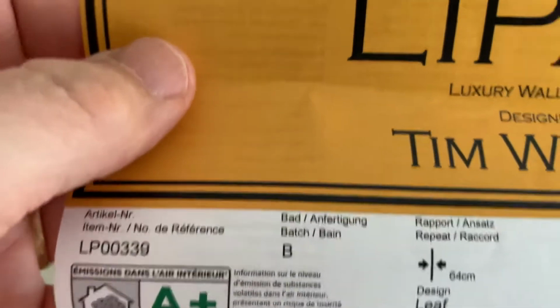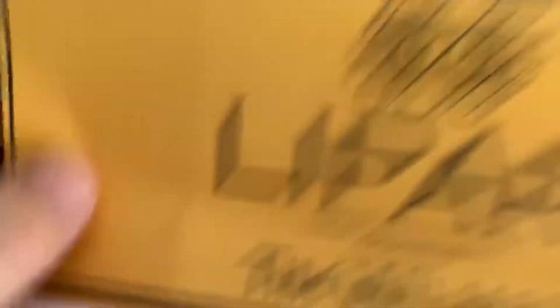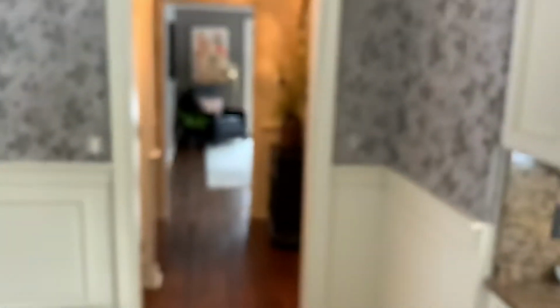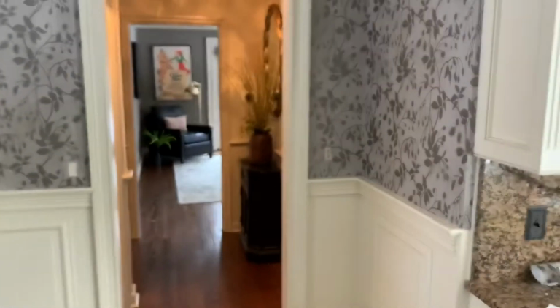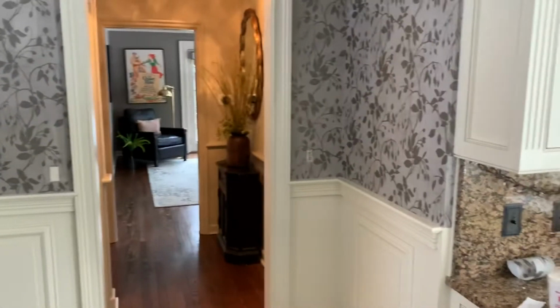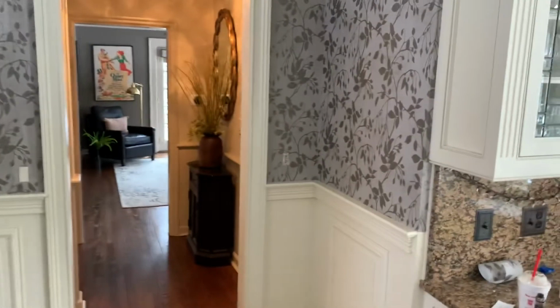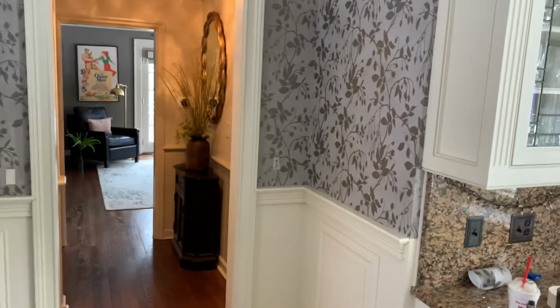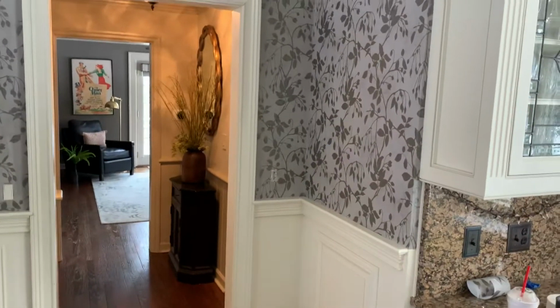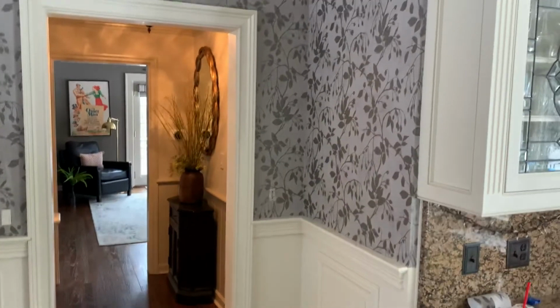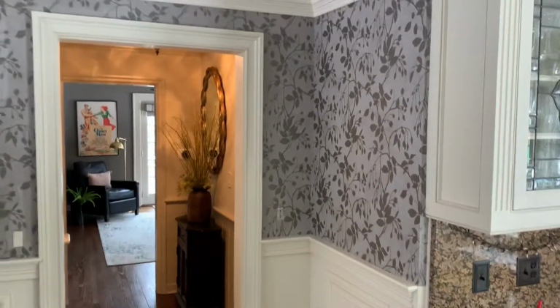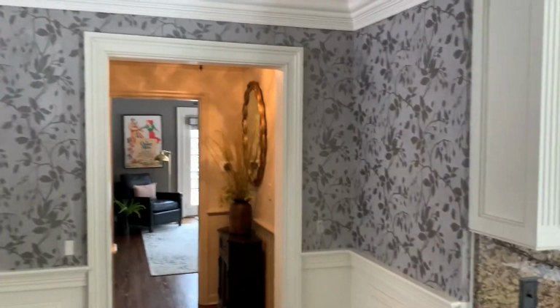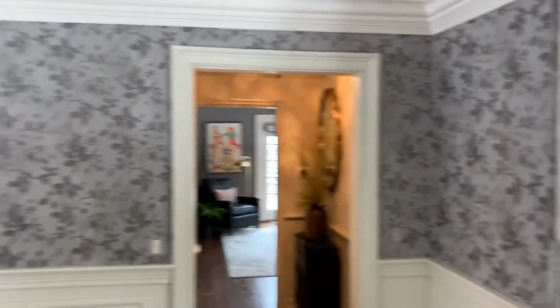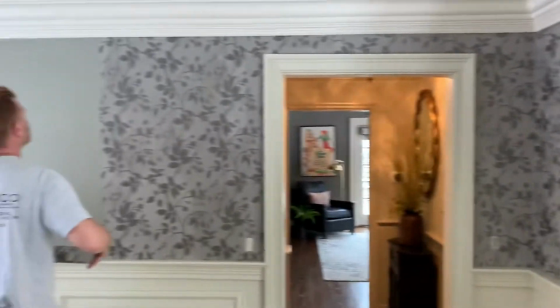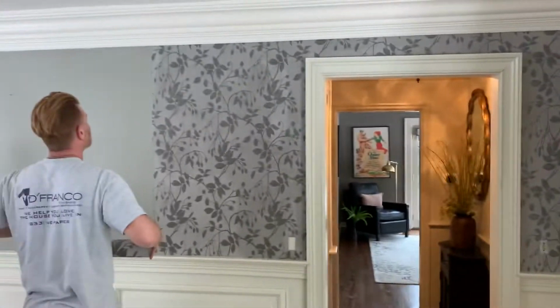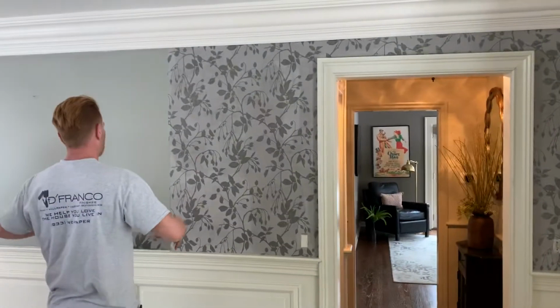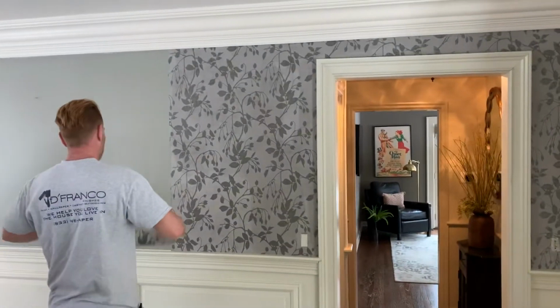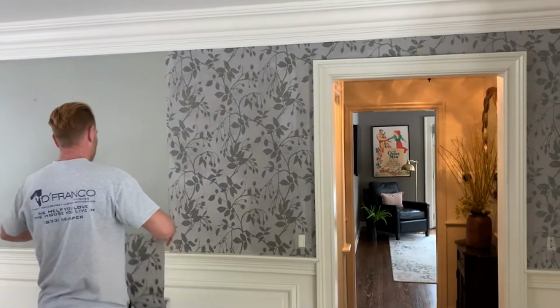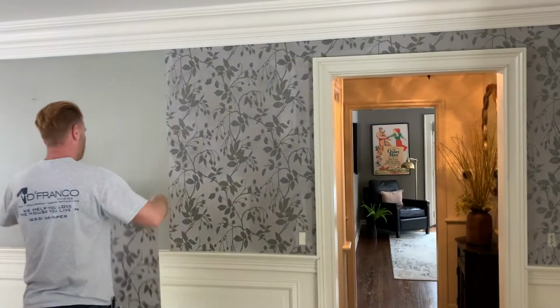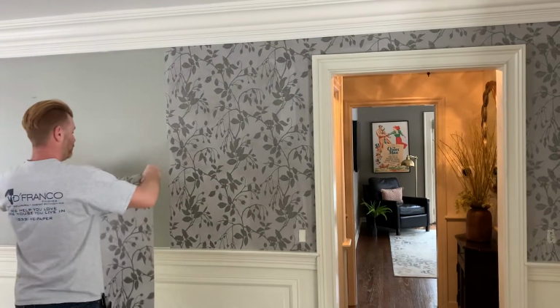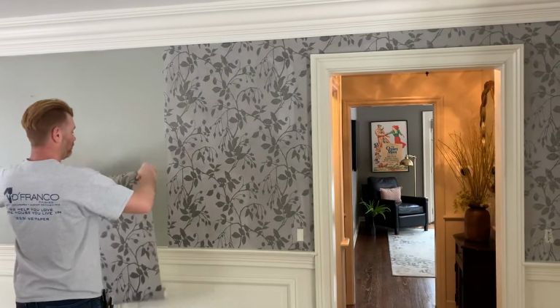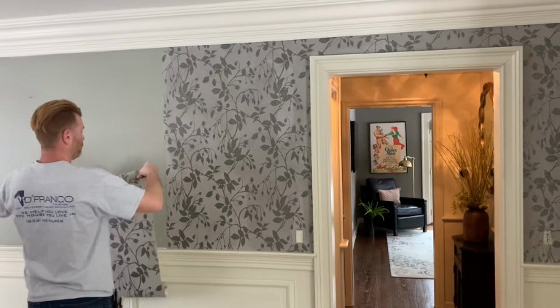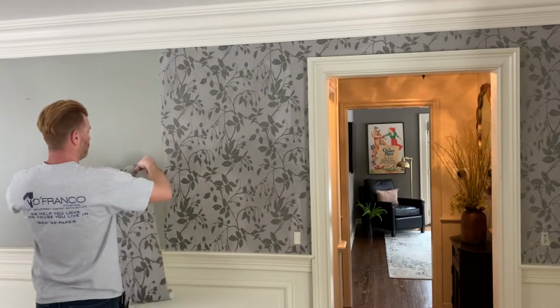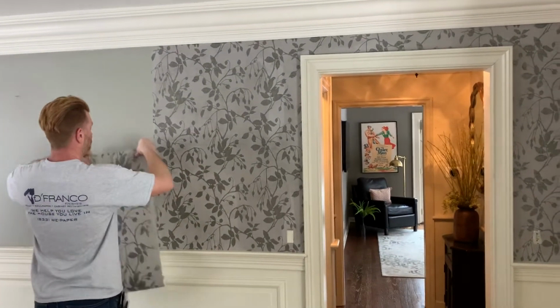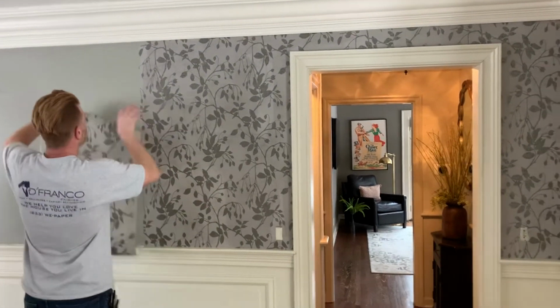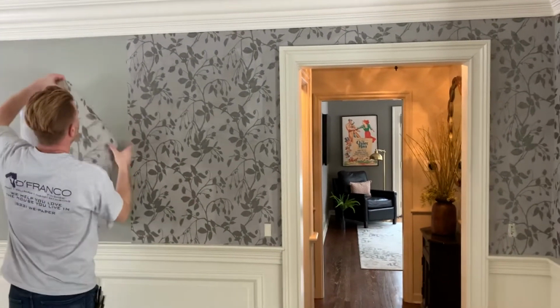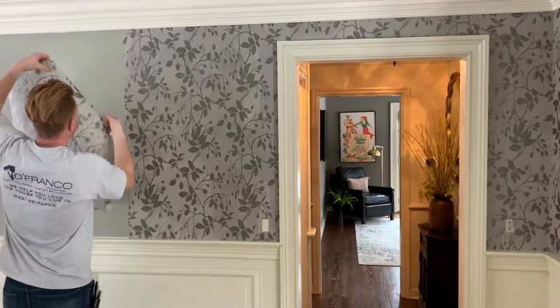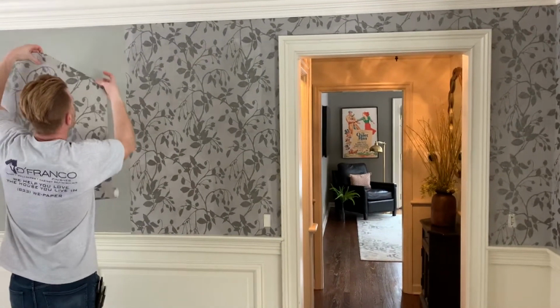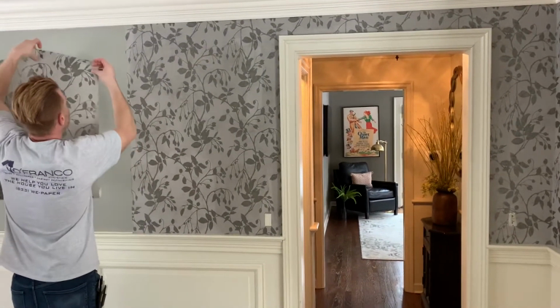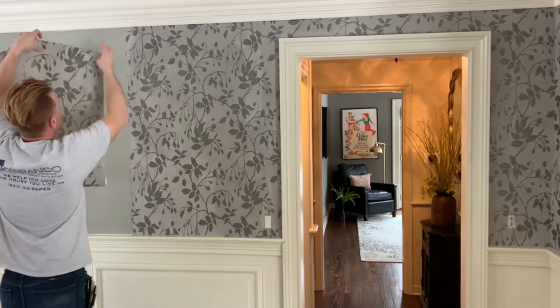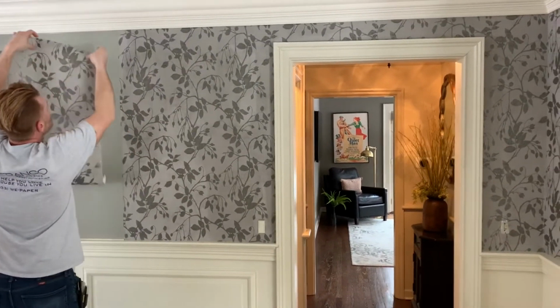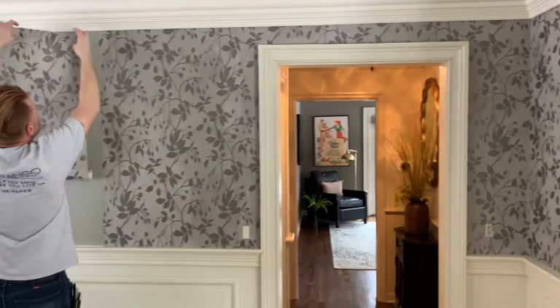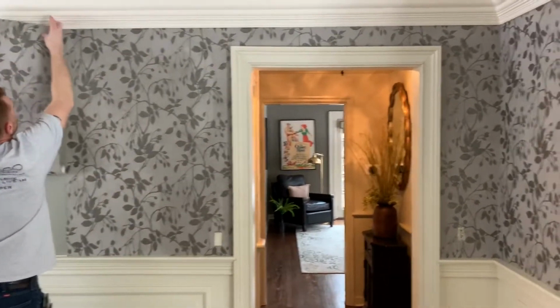We stripped this room earlier and then we pre-primed it and we used Roman 977. We pre-tinted it to gray because it was red and I didn't want the red bleeding through.